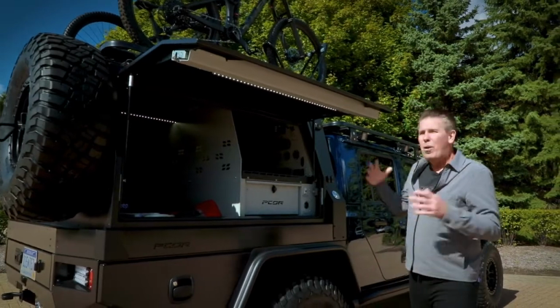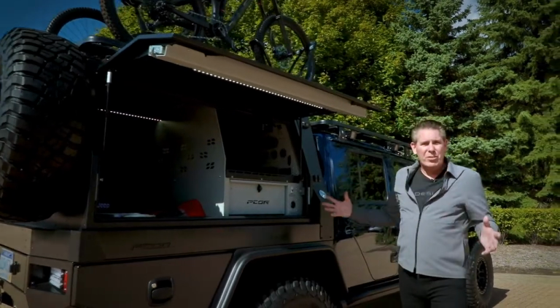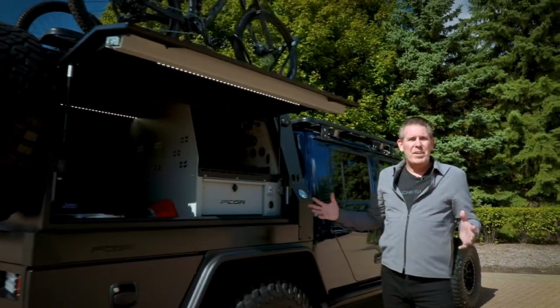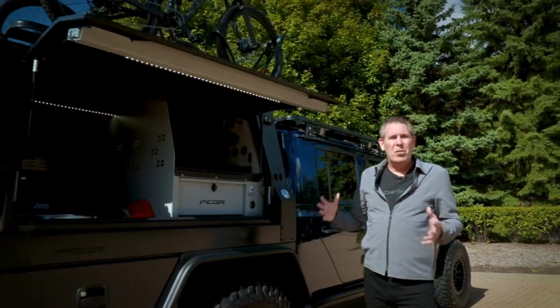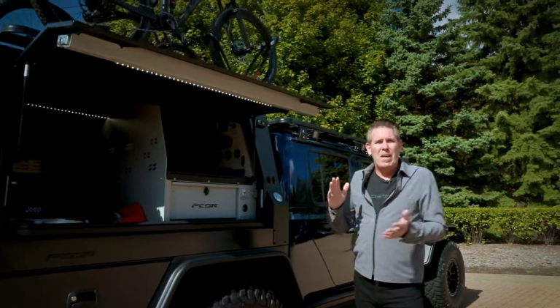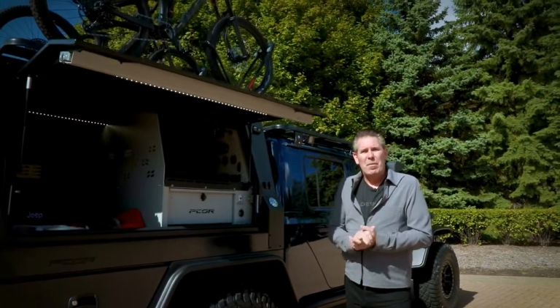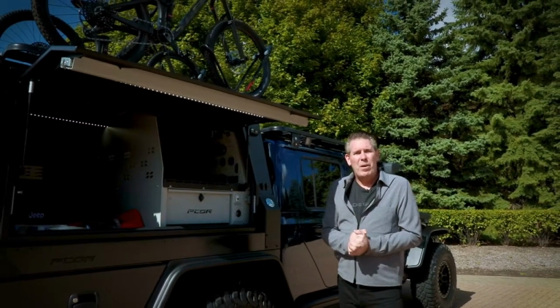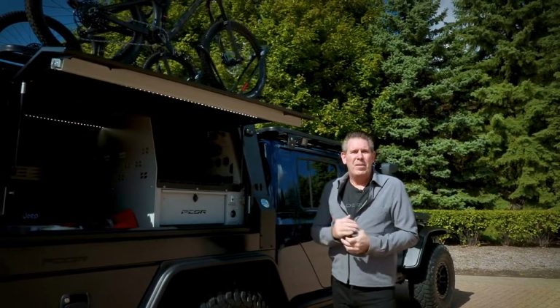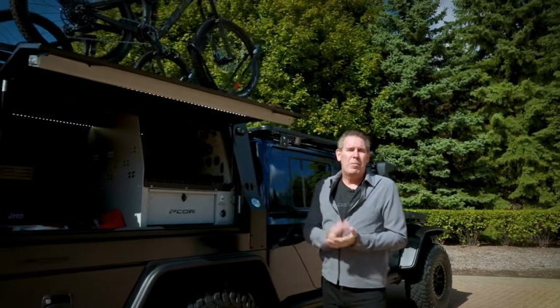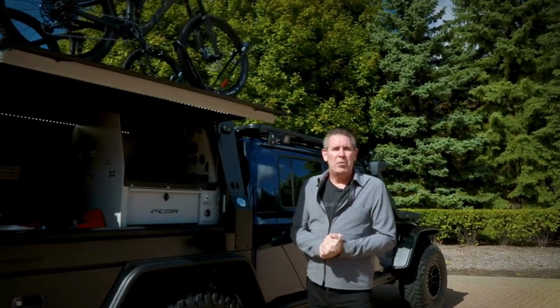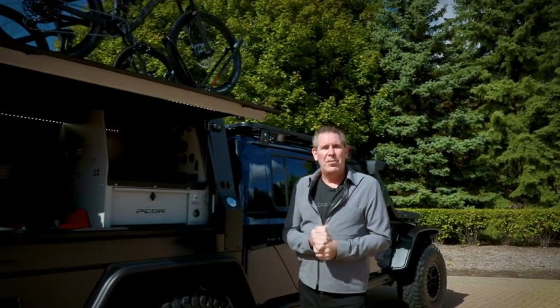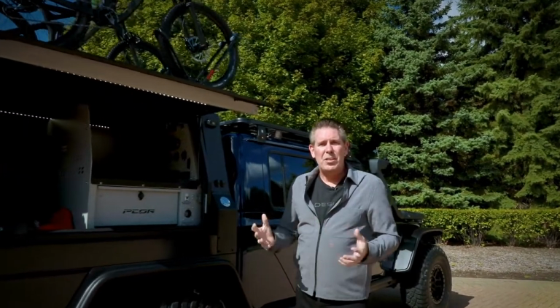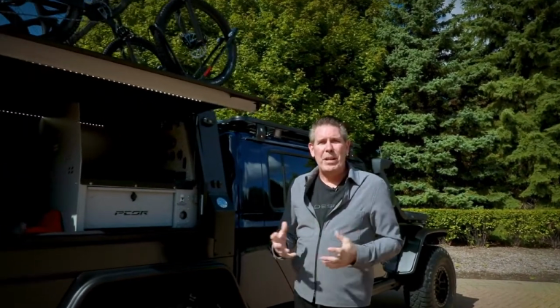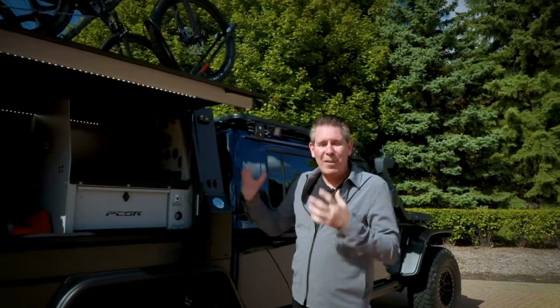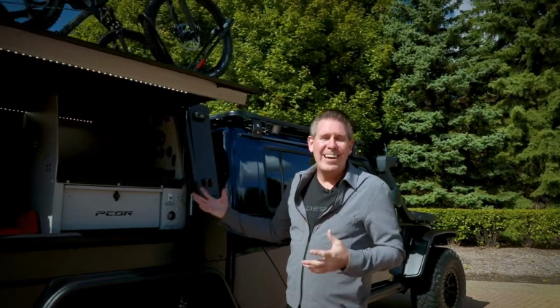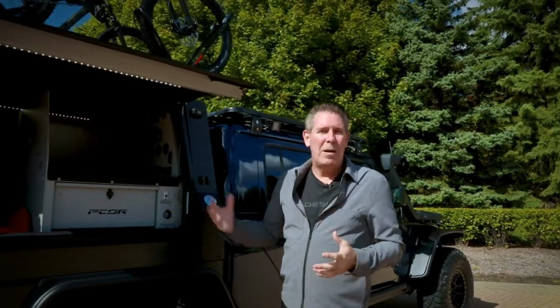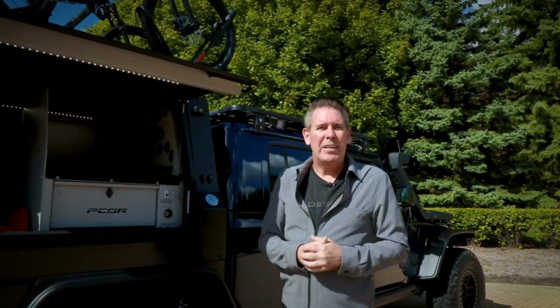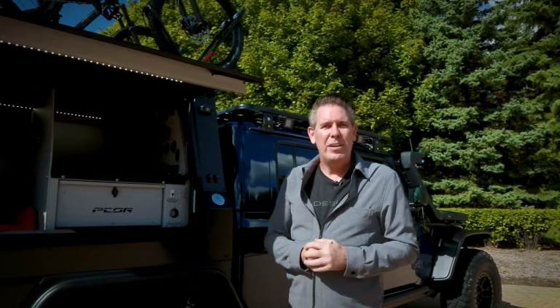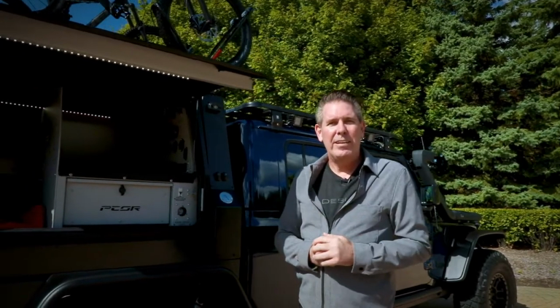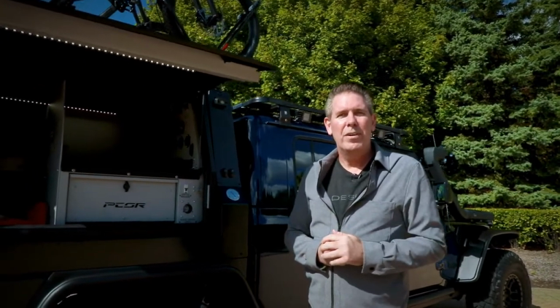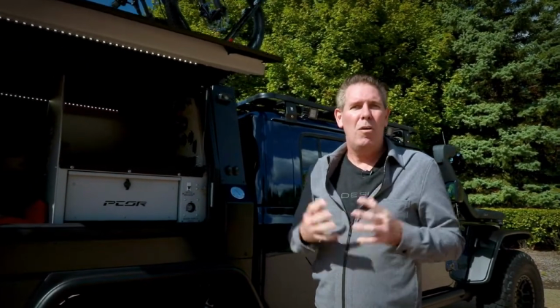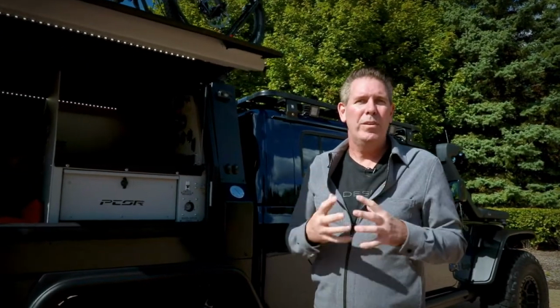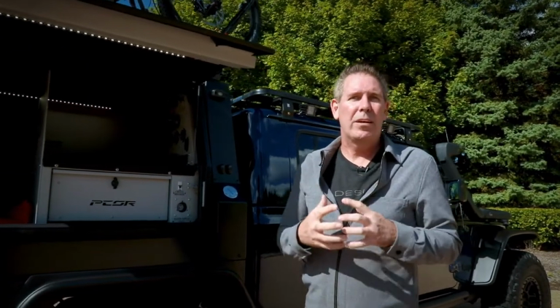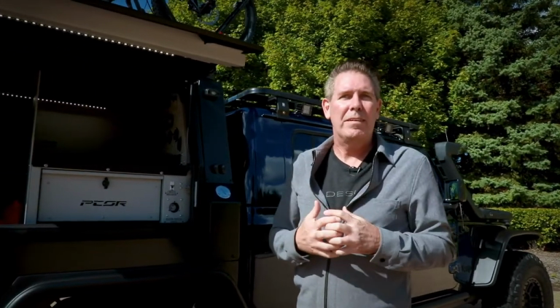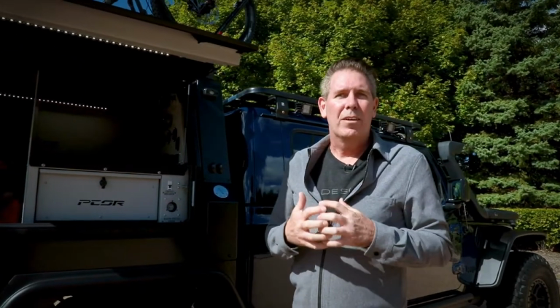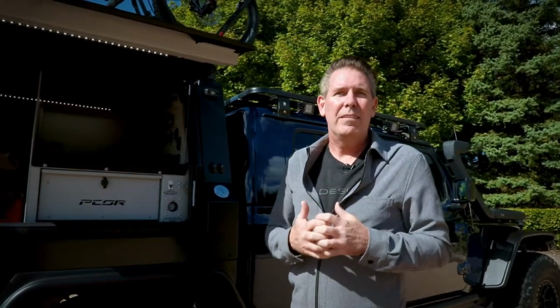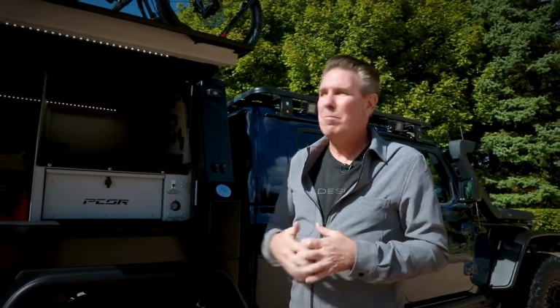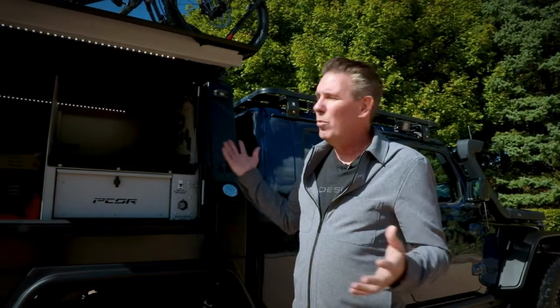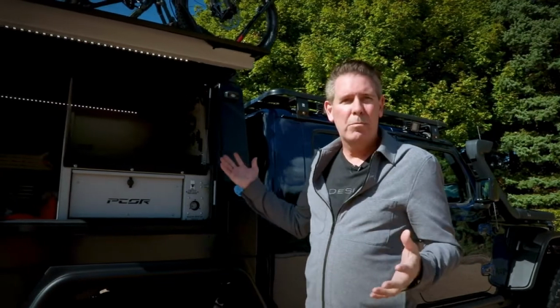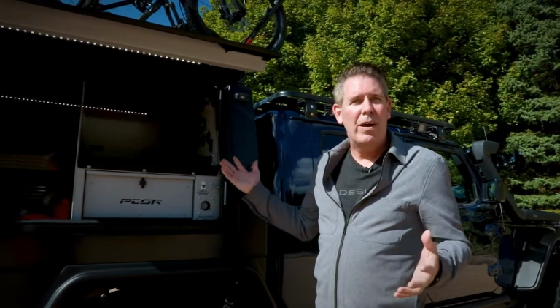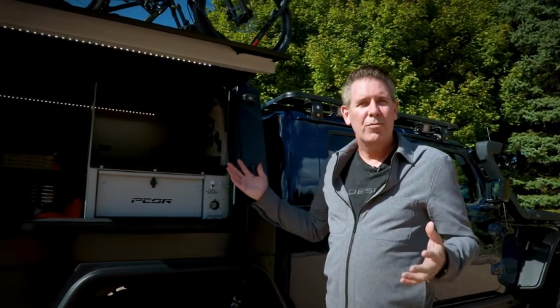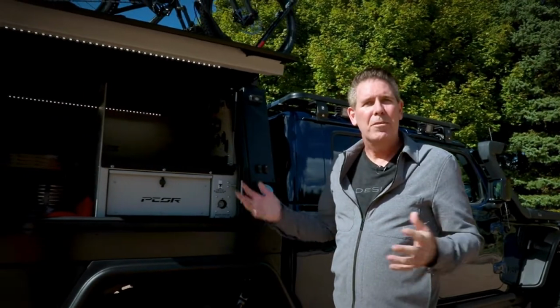Really great vehicle. Mopar, Jeep Performance Parts, and the Jeep brand, plus adding the mountain bike ingredient into it, all really make a great team, and we're really proud of this vehicle.